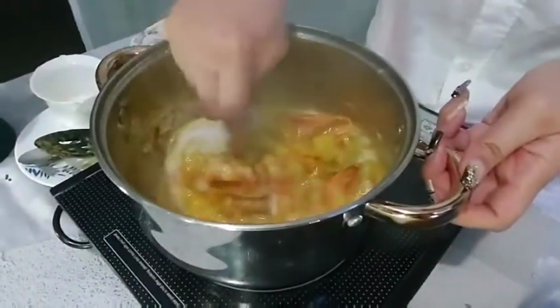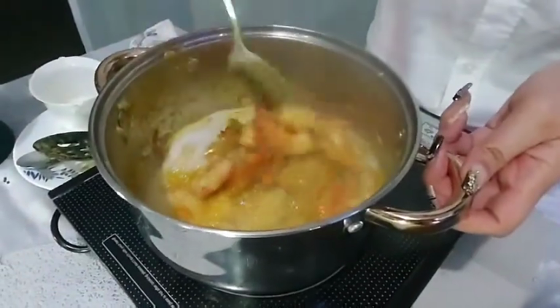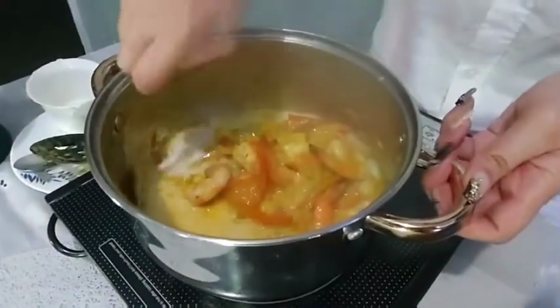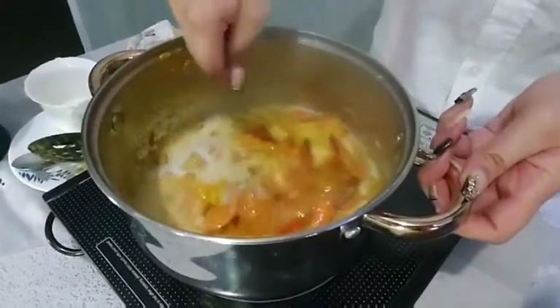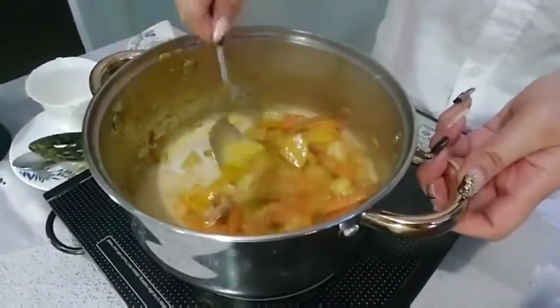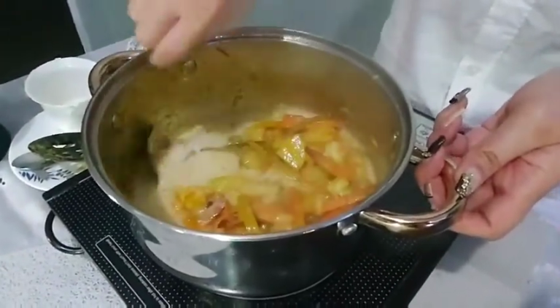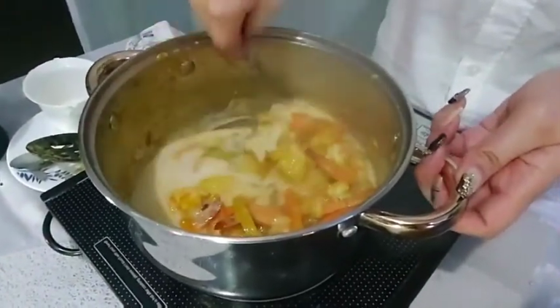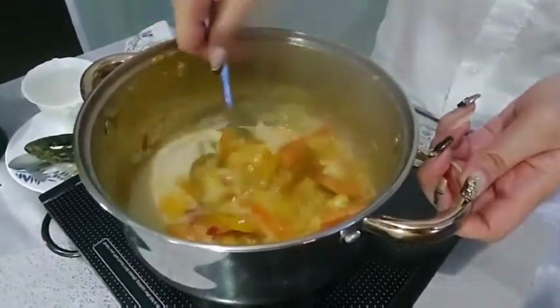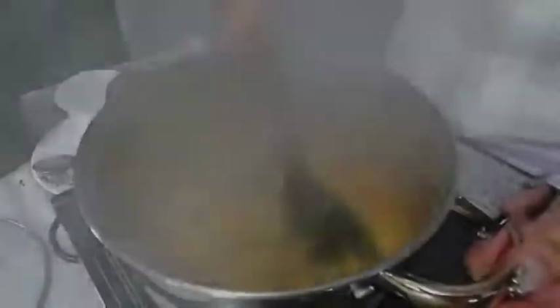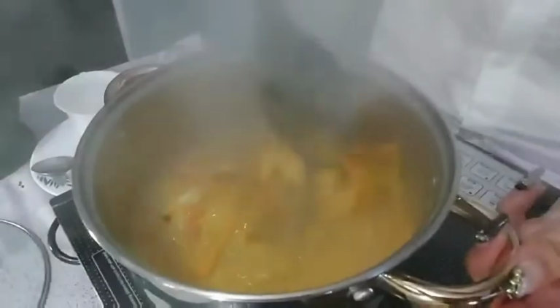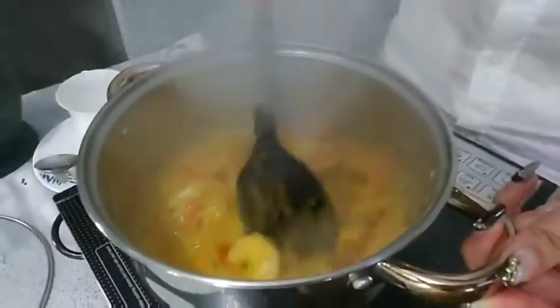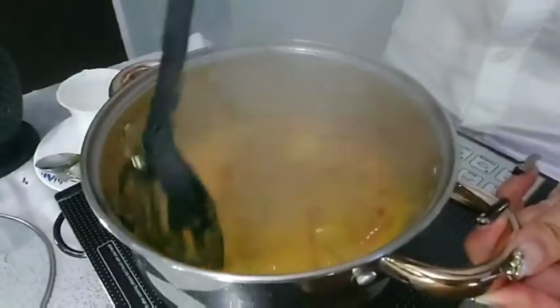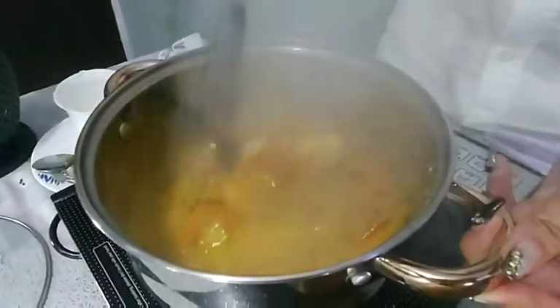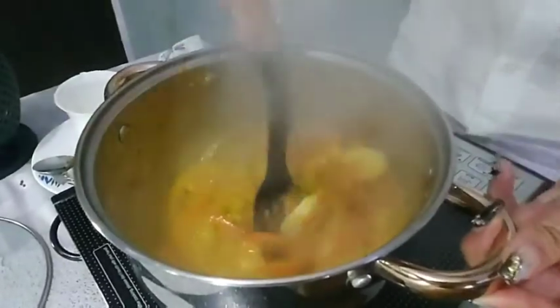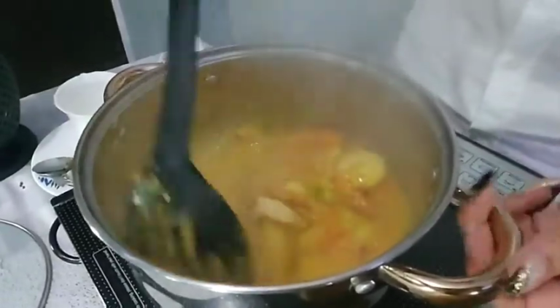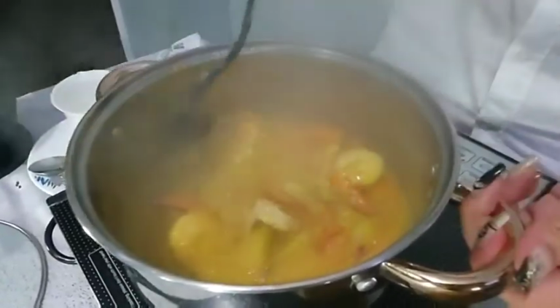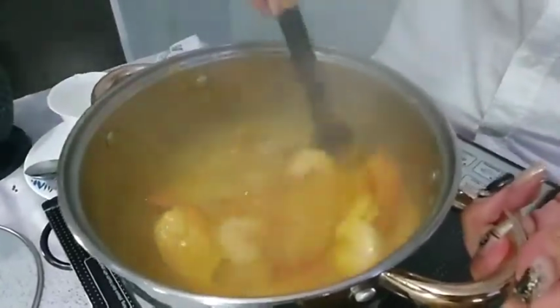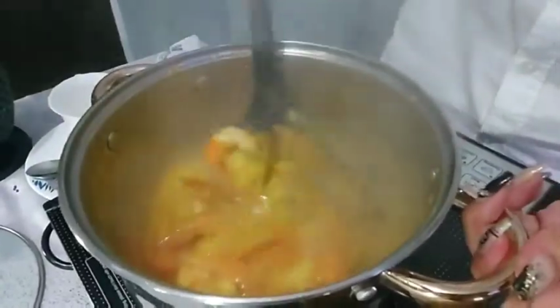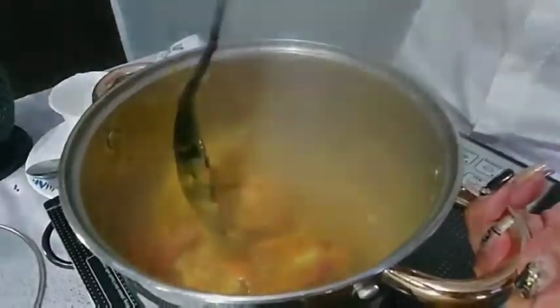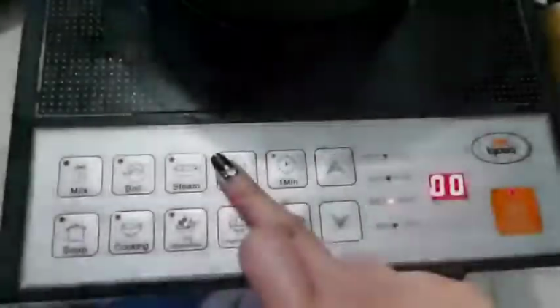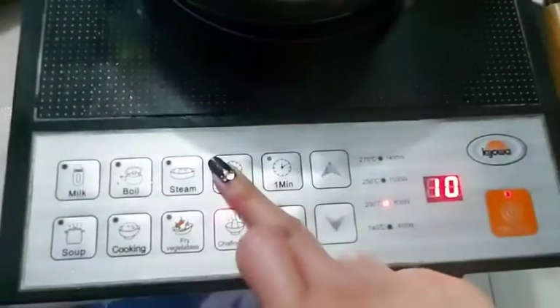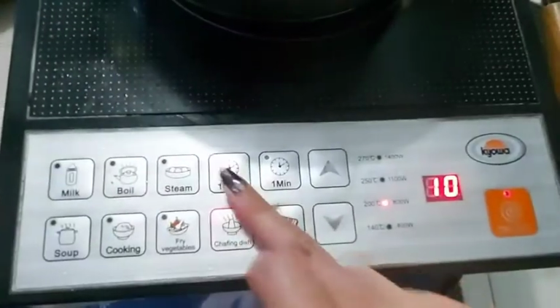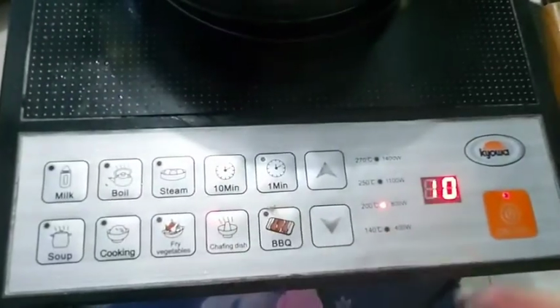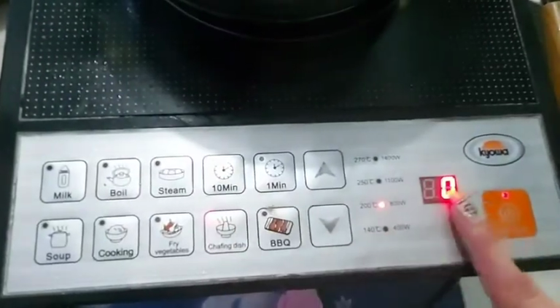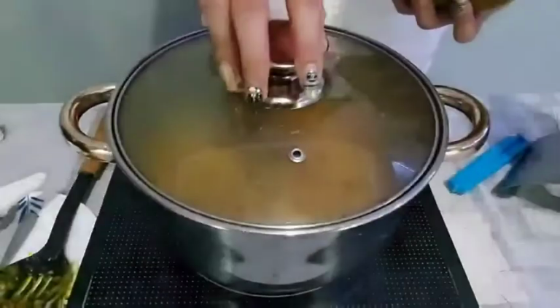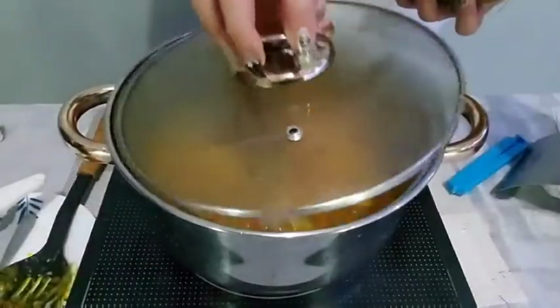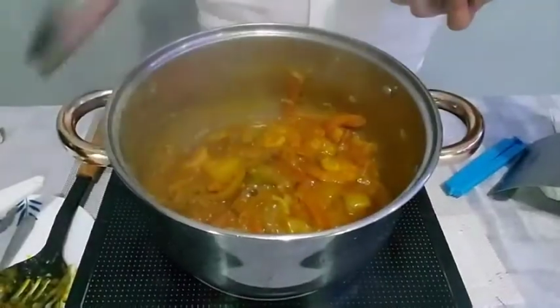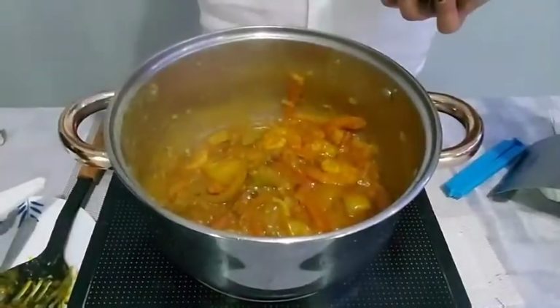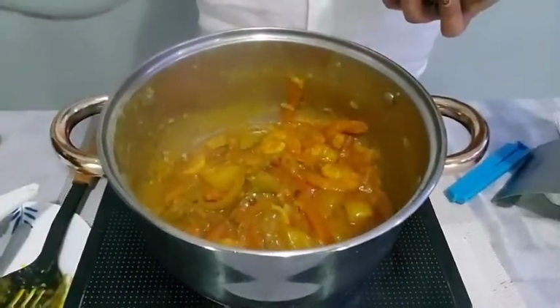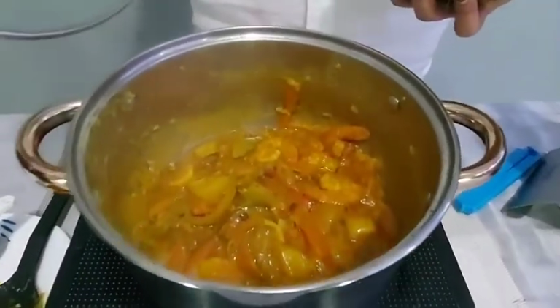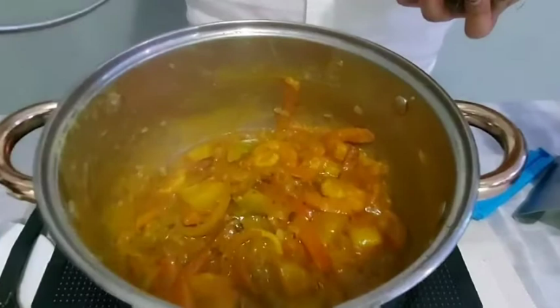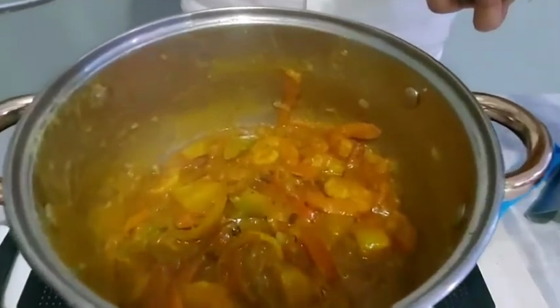Mix well and cook until it starts to bubble. Close the lid and cook for another 10 minutes. After 10 minutes, the prawn should be ready to serve.